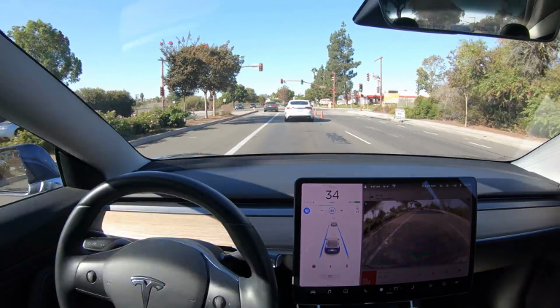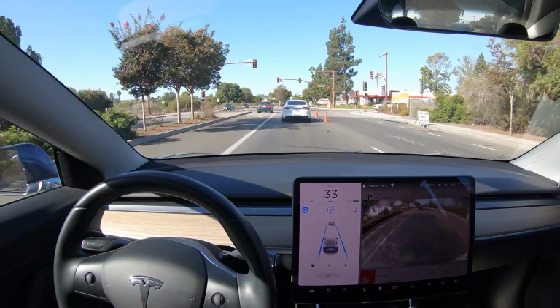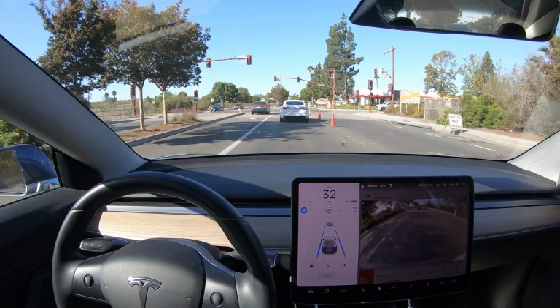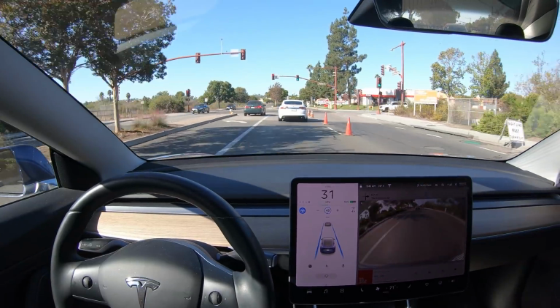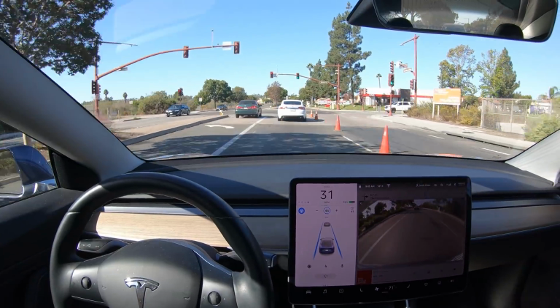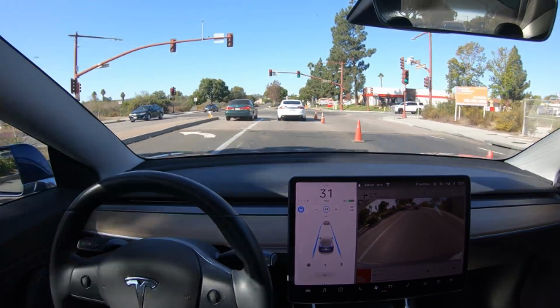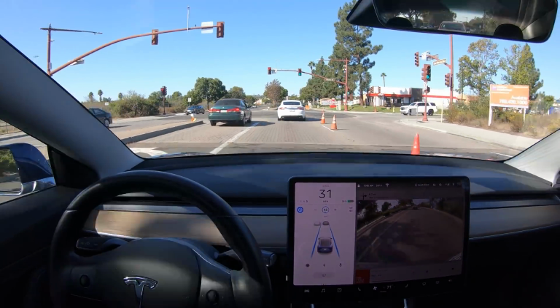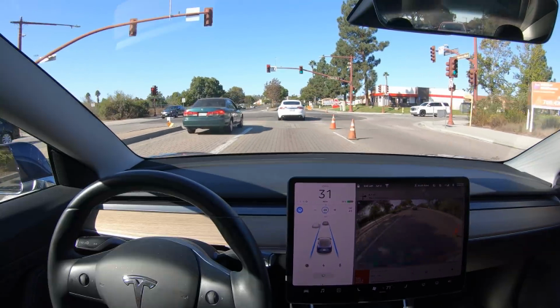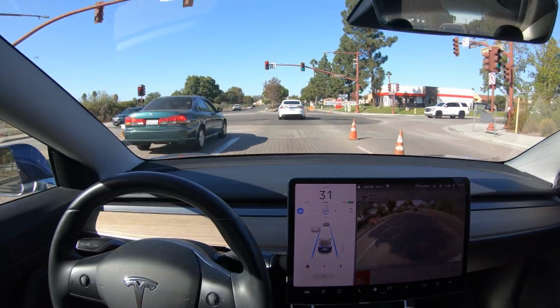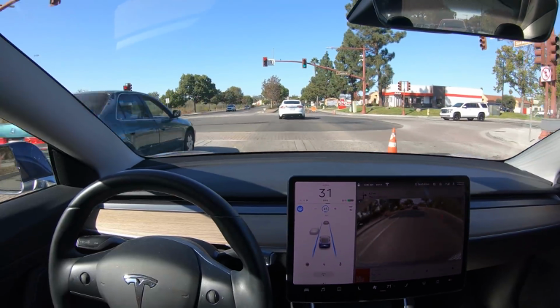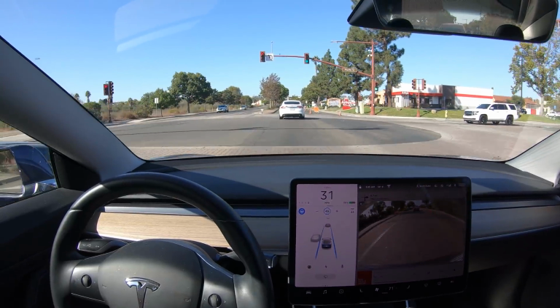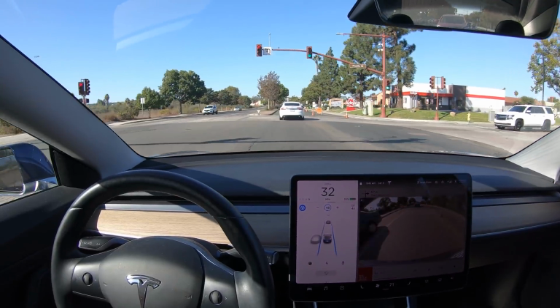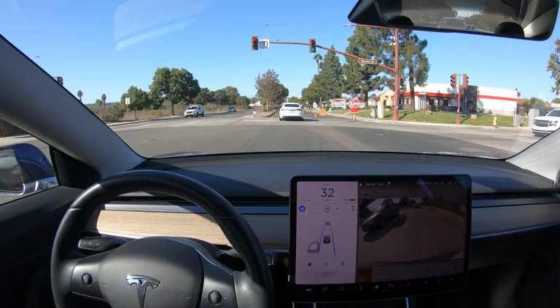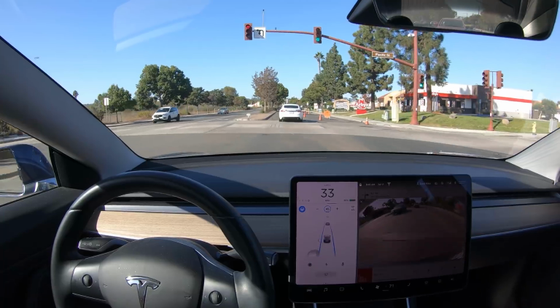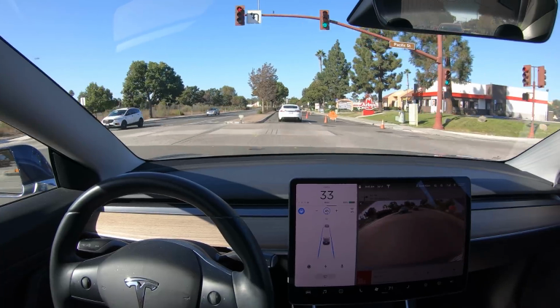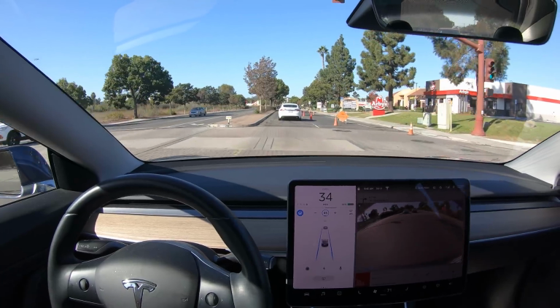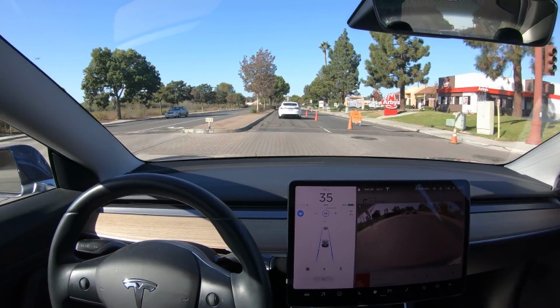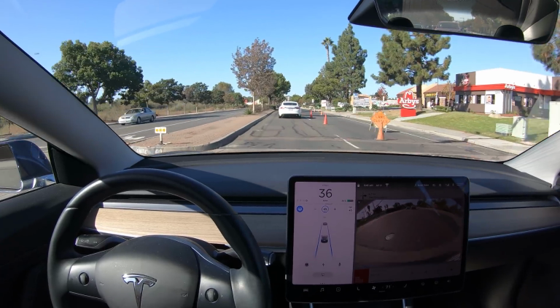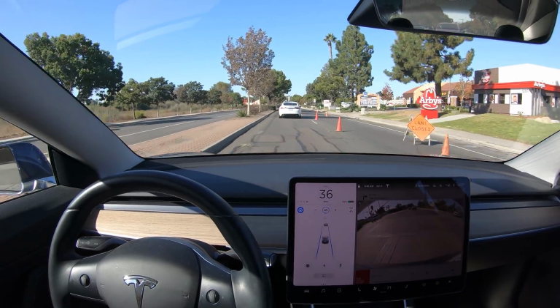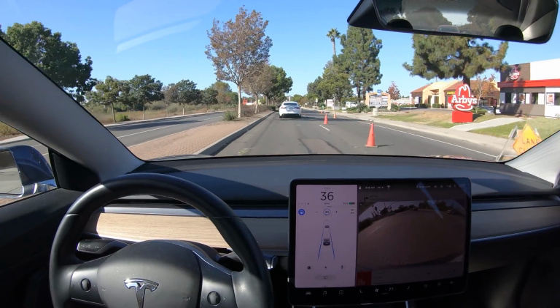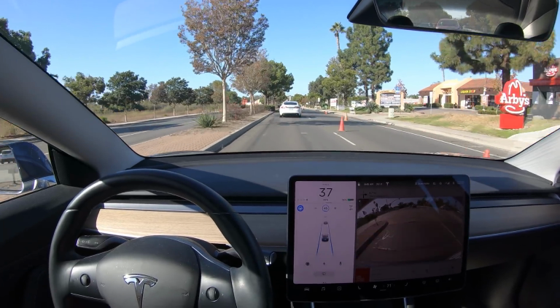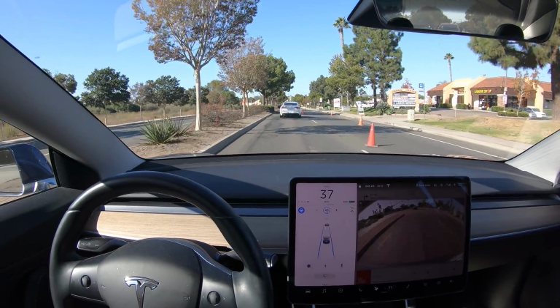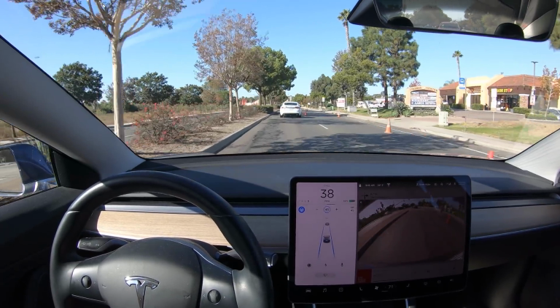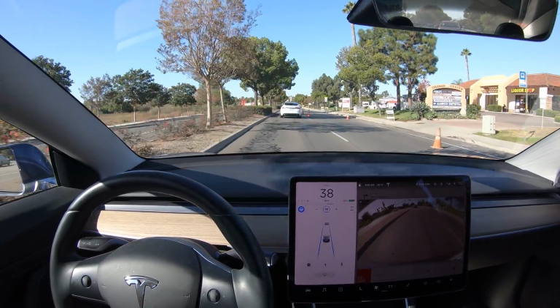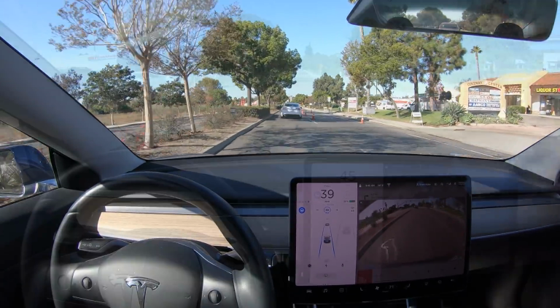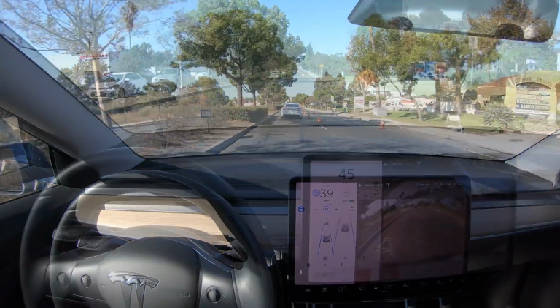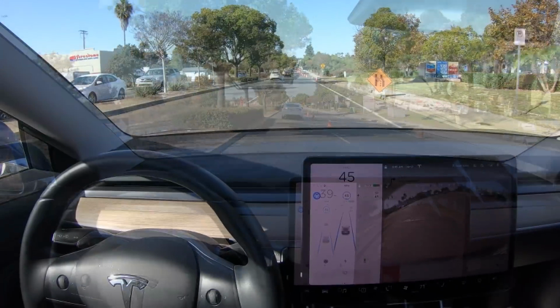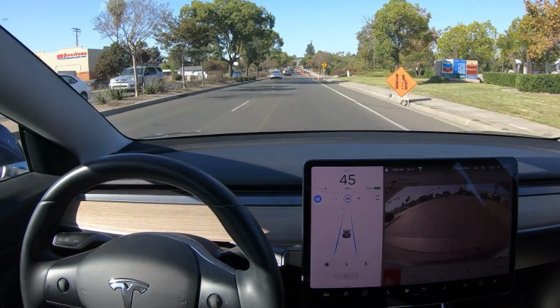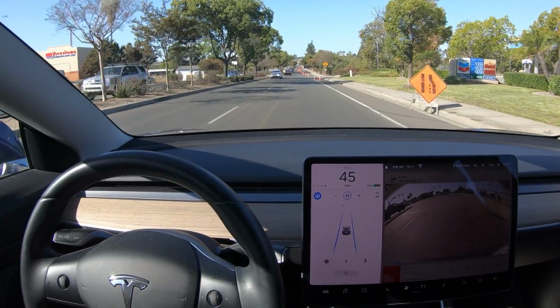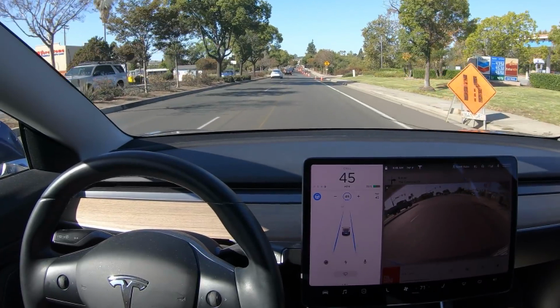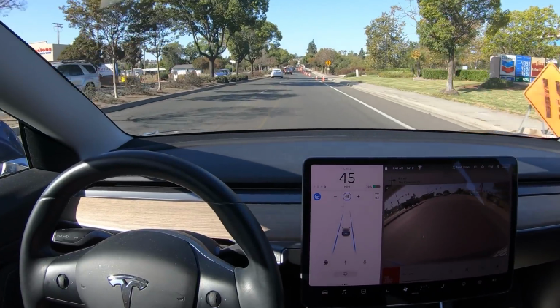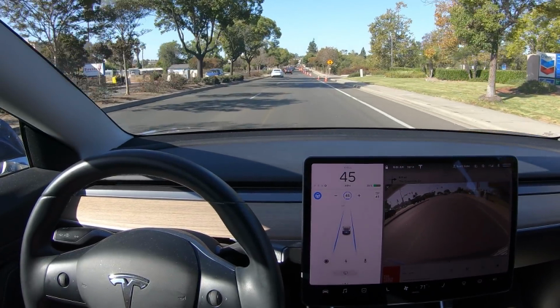We've certainly seen this behavior before, but I've never seen it at such high speeds. That was 45 miles per hour or 70 kilometers an hour.